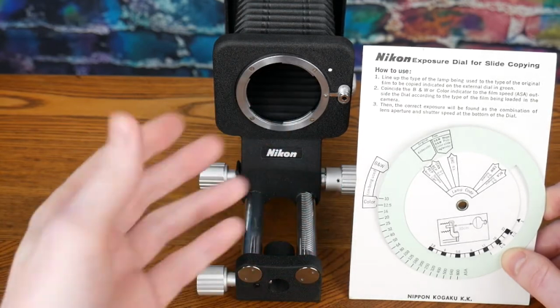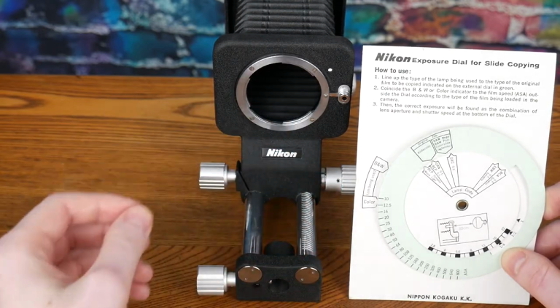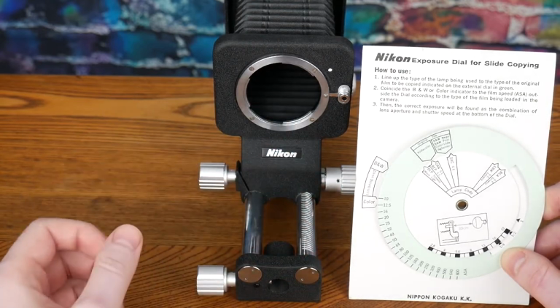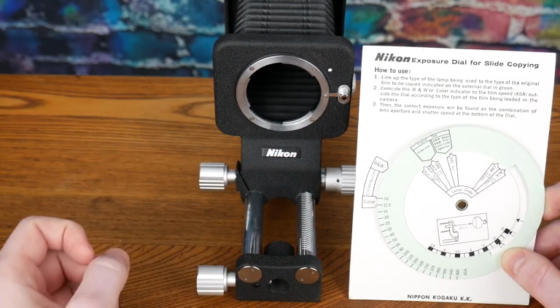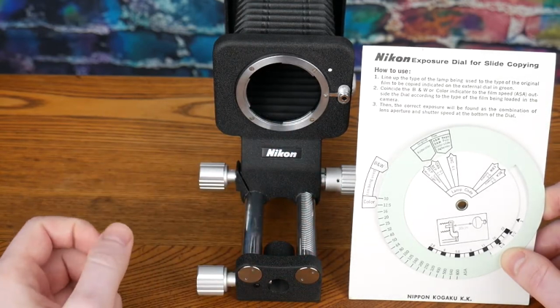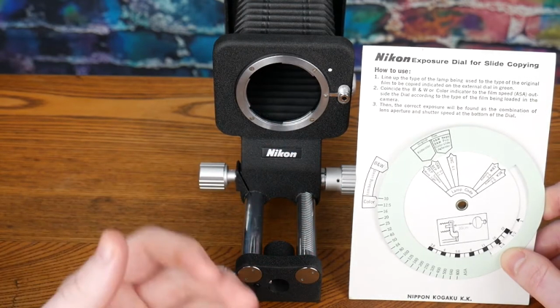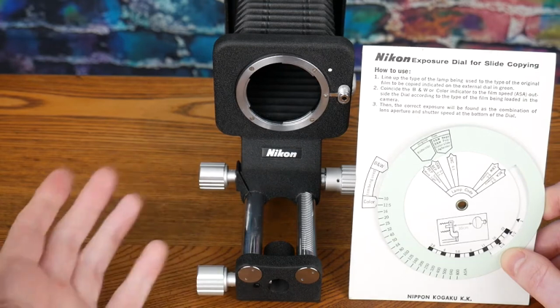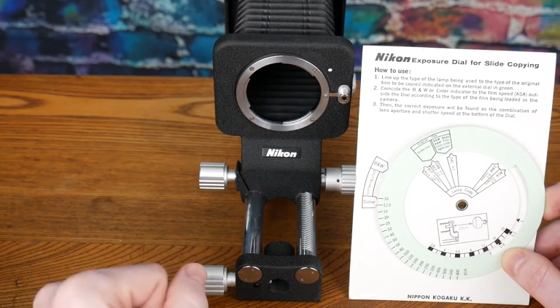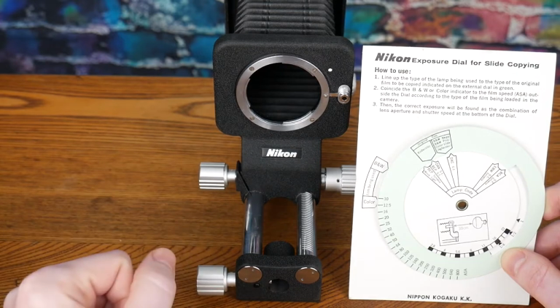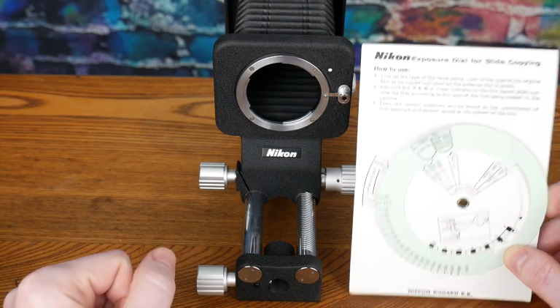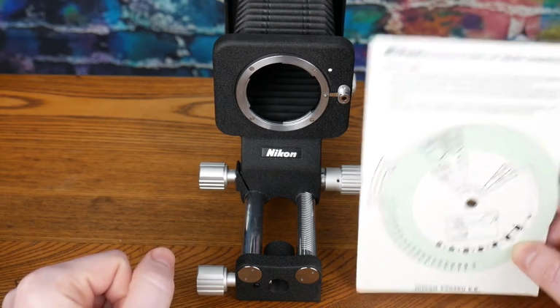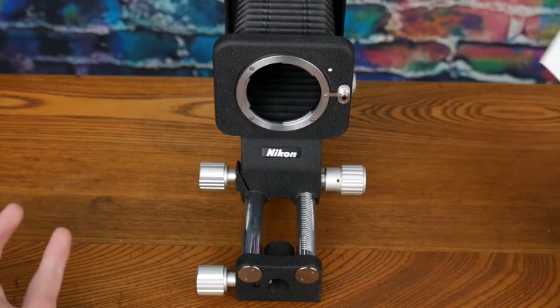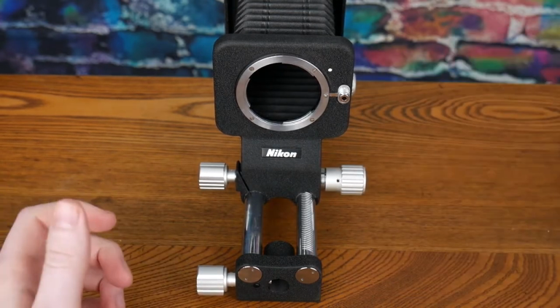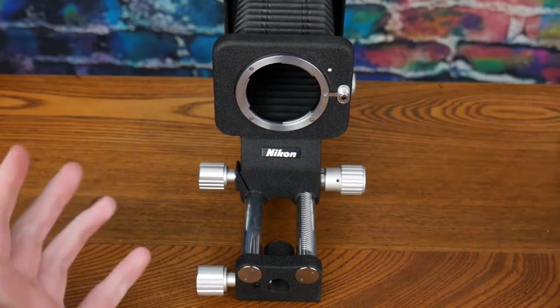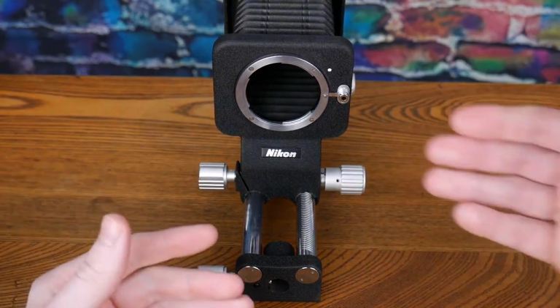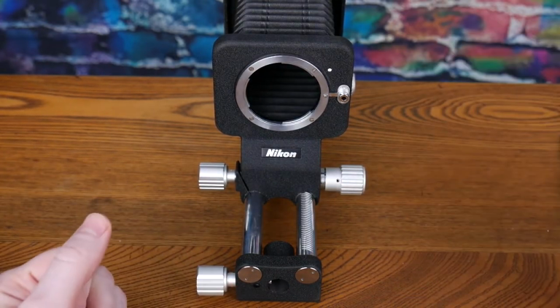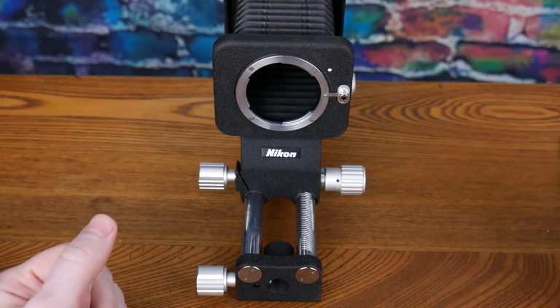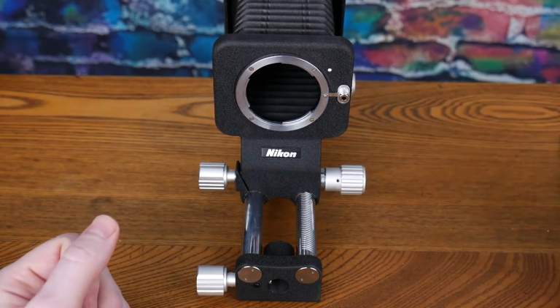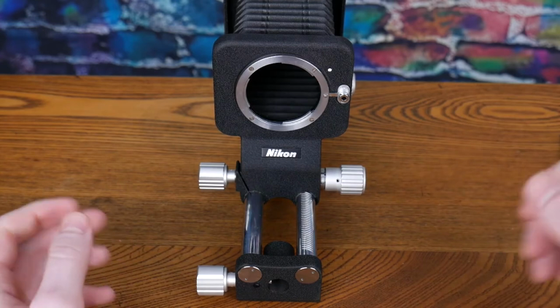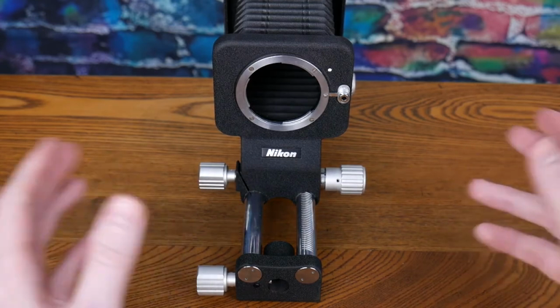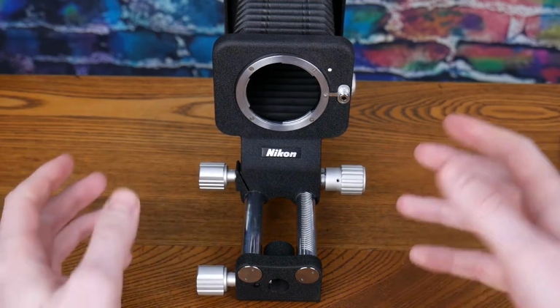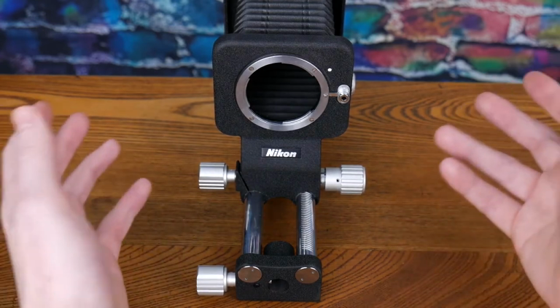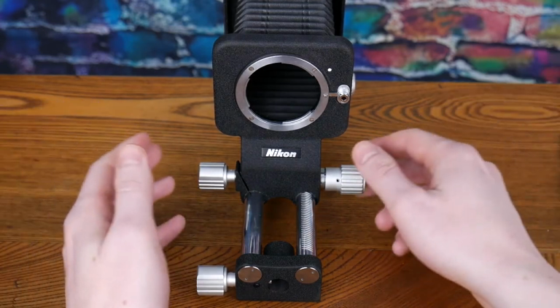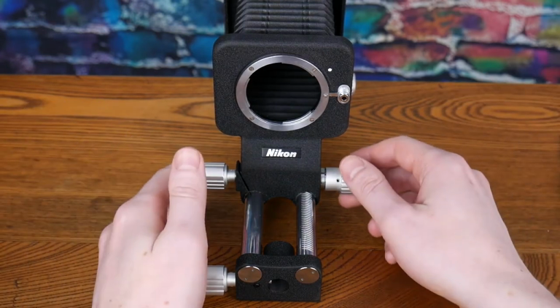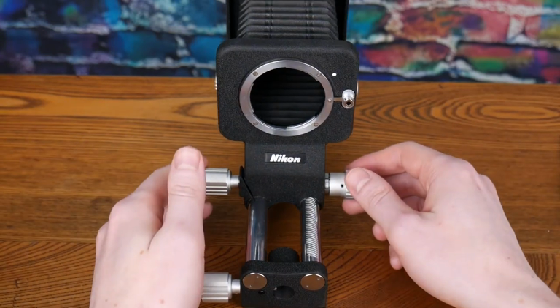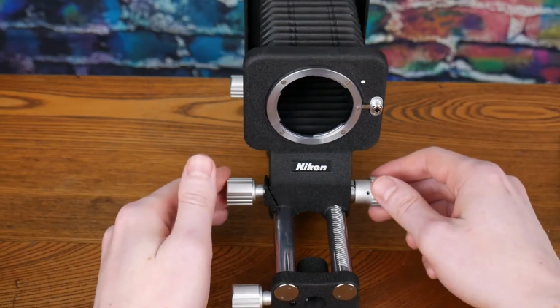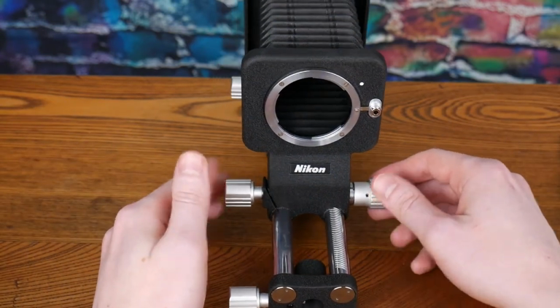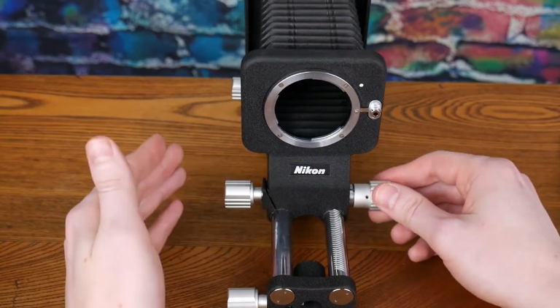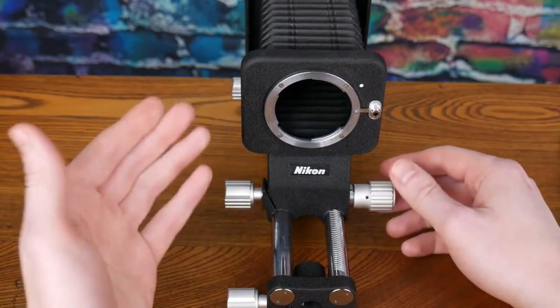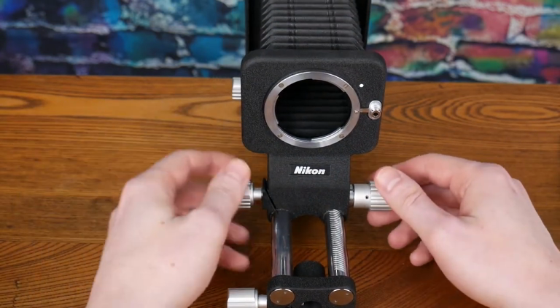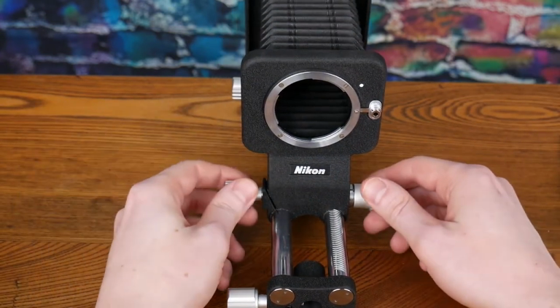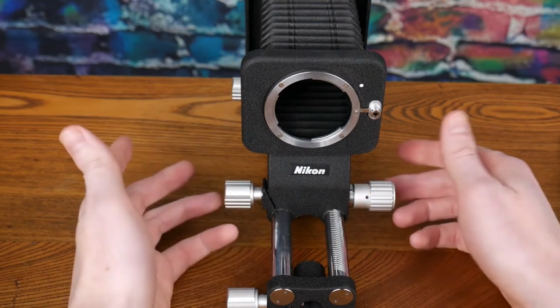You can also do macro photography with it, which was what I was interested in, but slide copying is what it is designed for, and there are some drawbacks in my opinion when looking at the other bellows Nikon made.